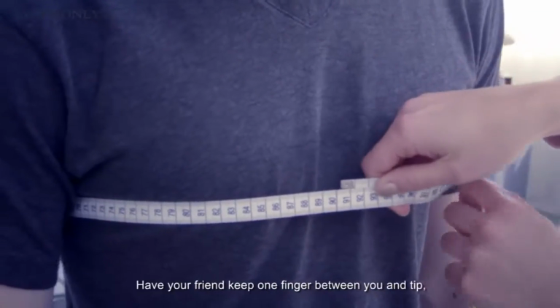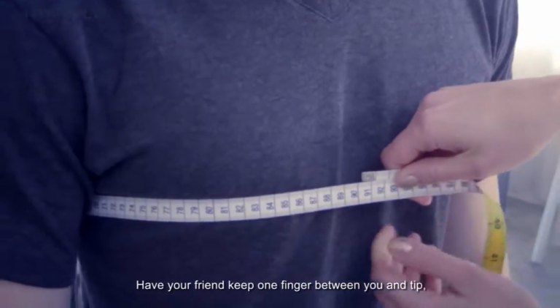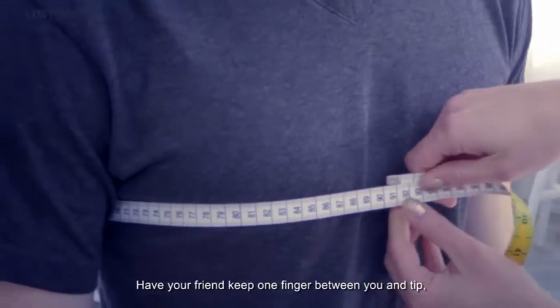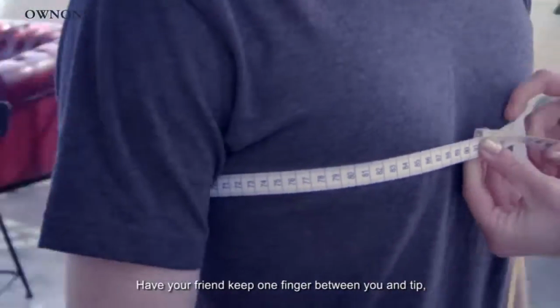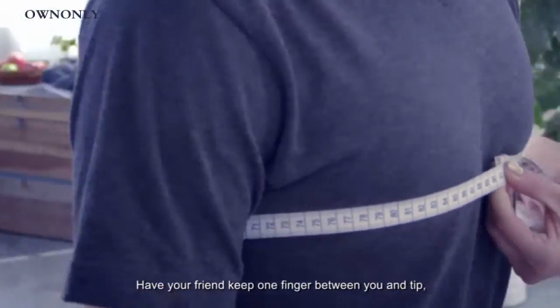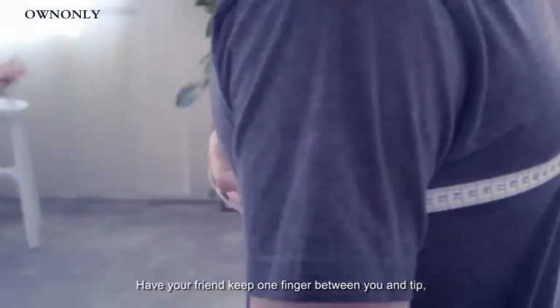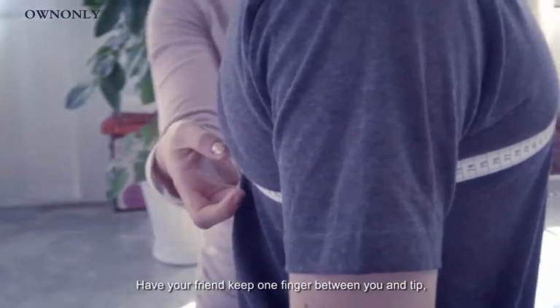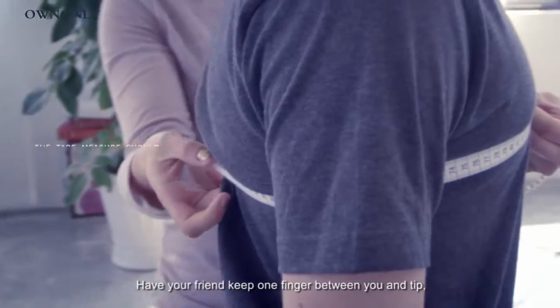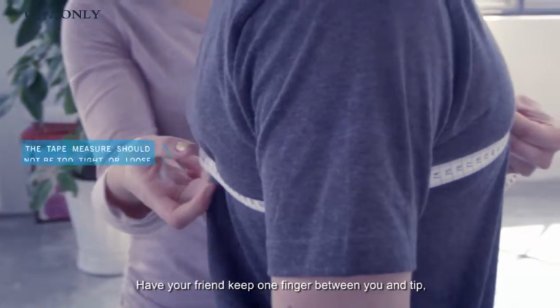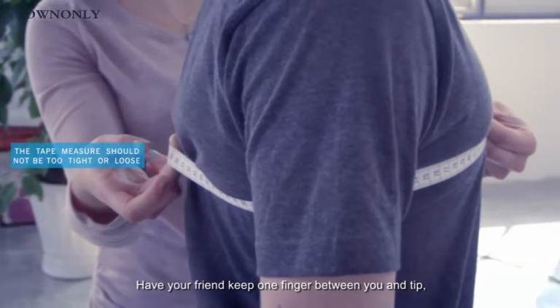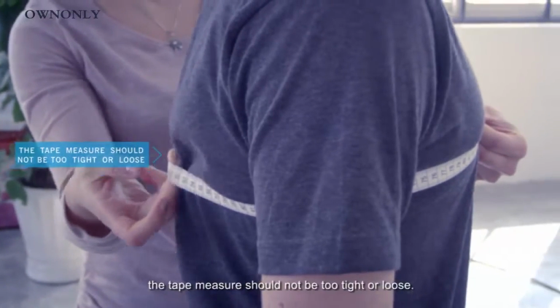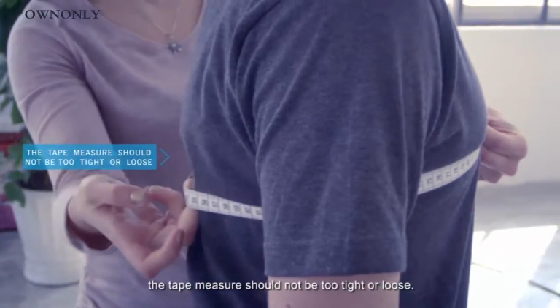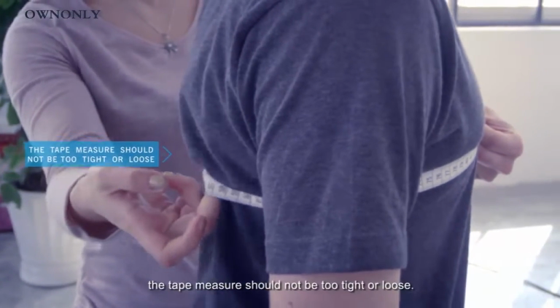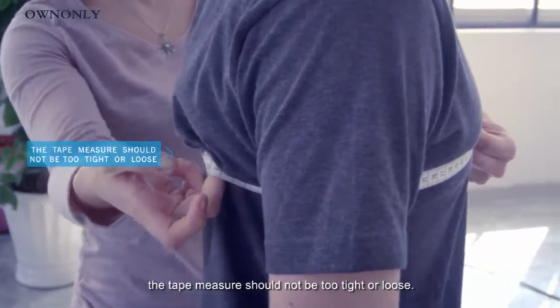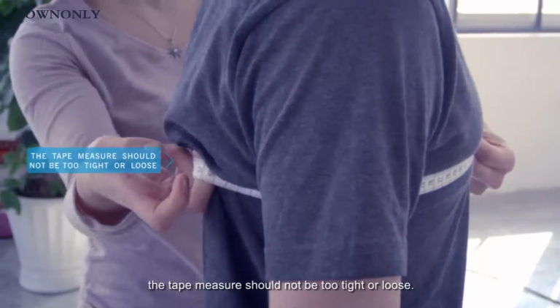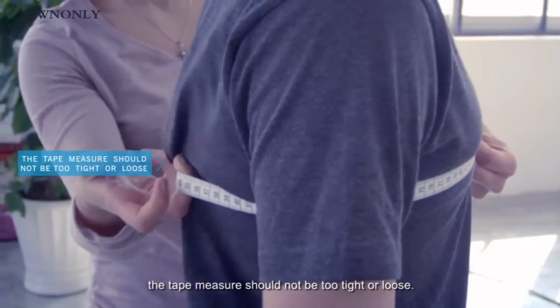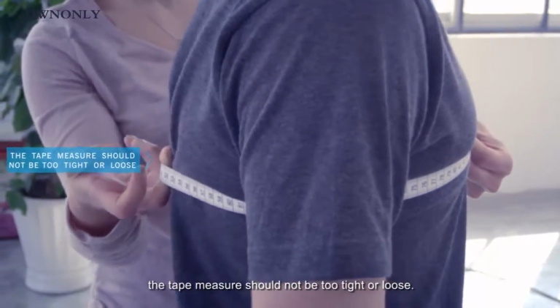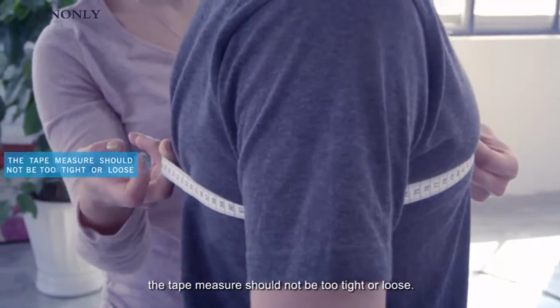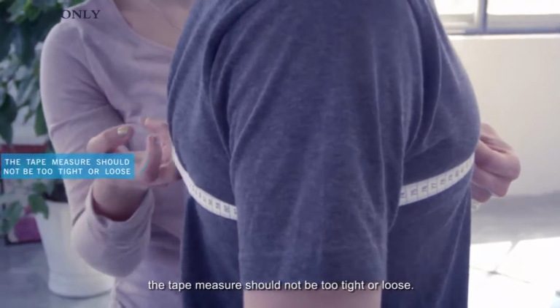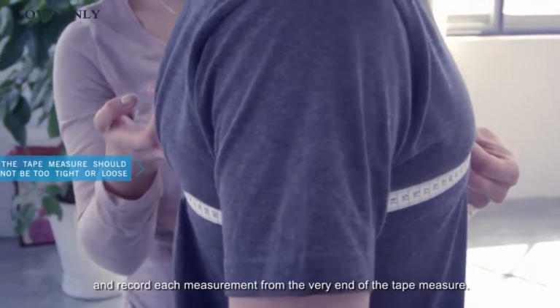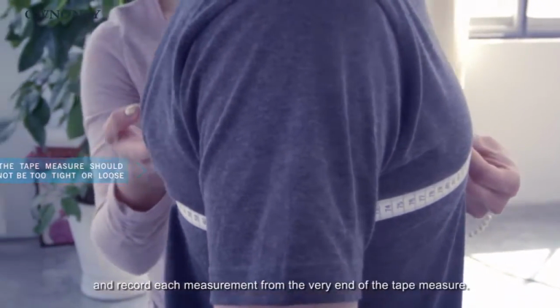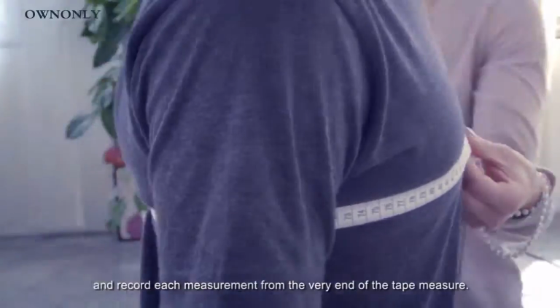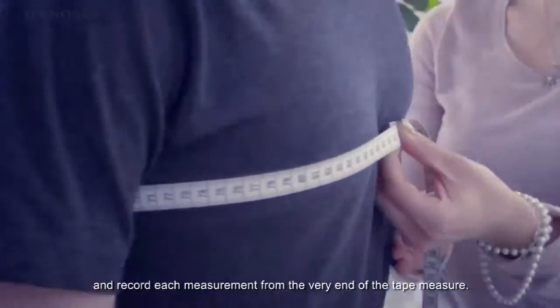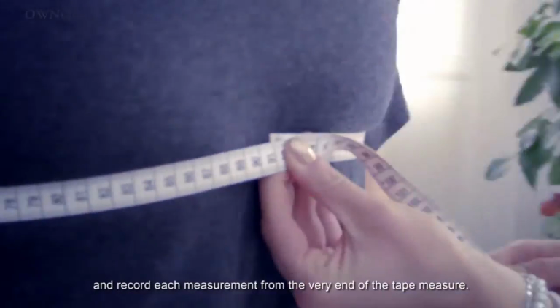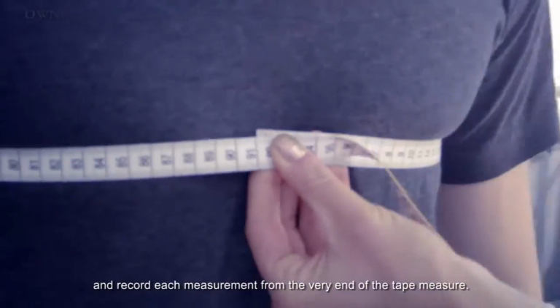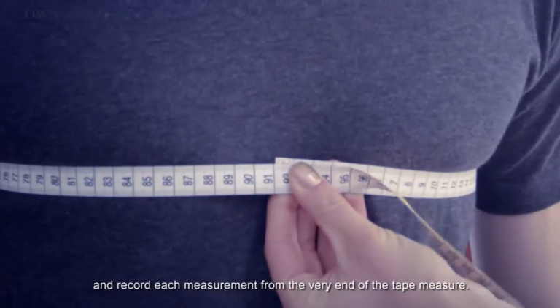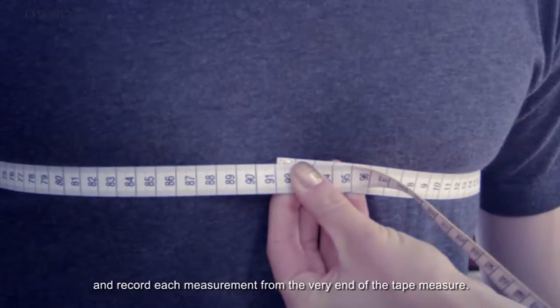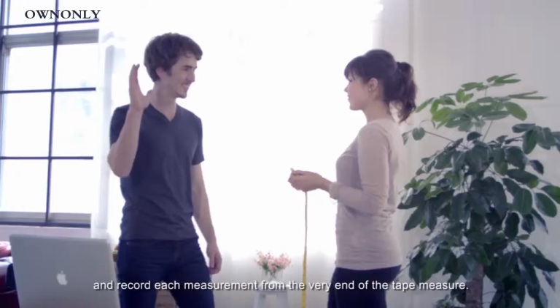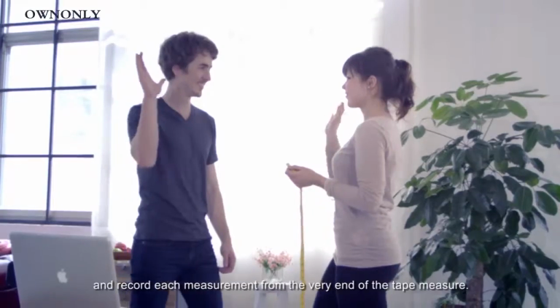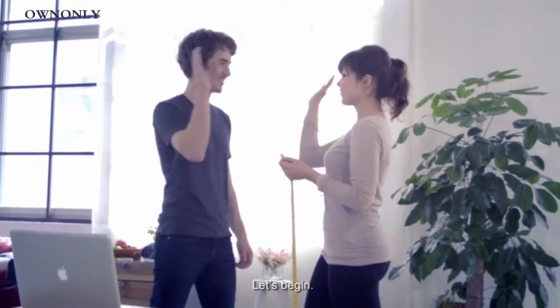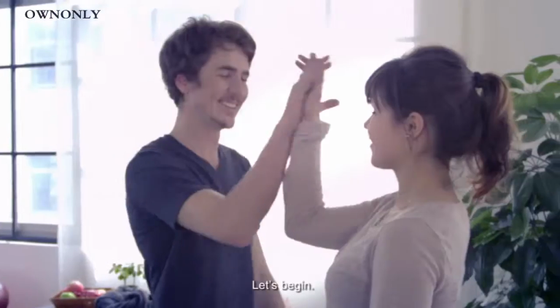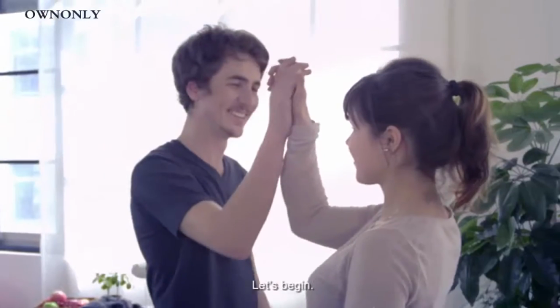Have your friend keep one finger between you and the tape measure. The tape measure should not be too tight or loose, and record each measurement from the very end of the tape measure. Let's begin.